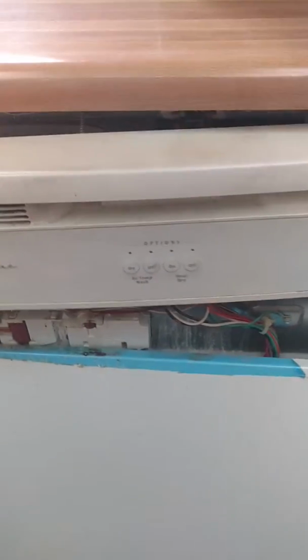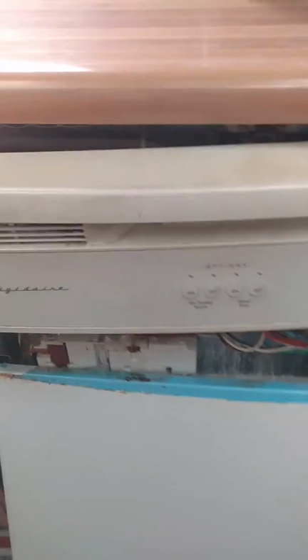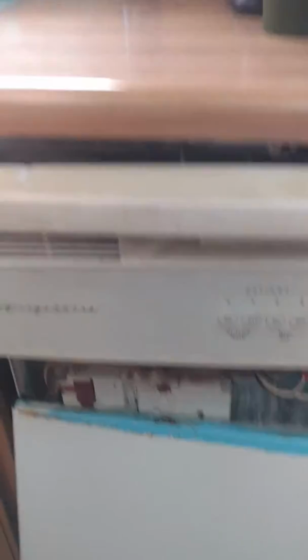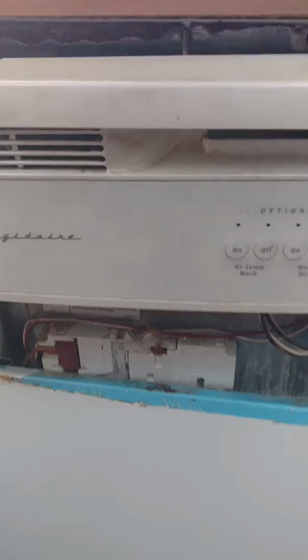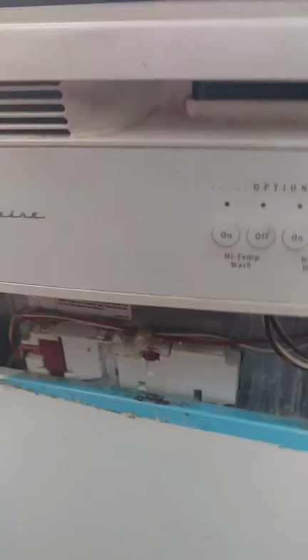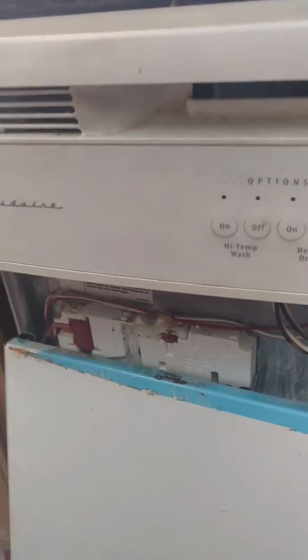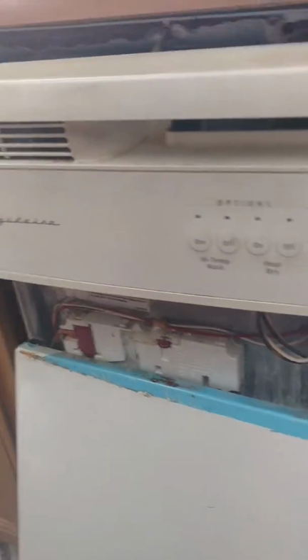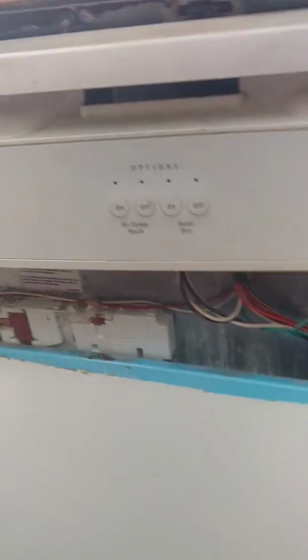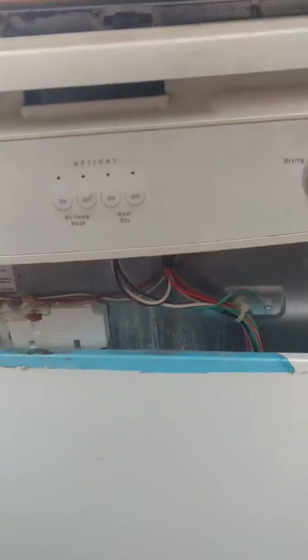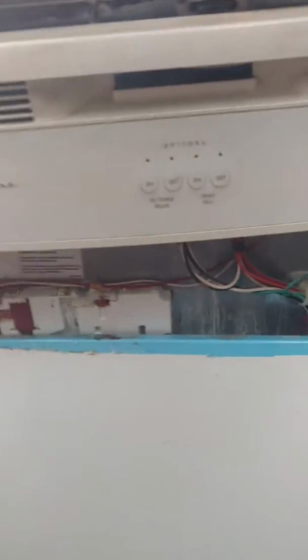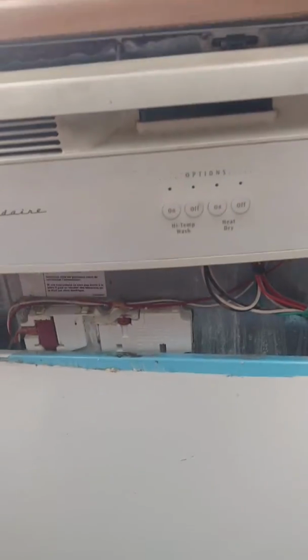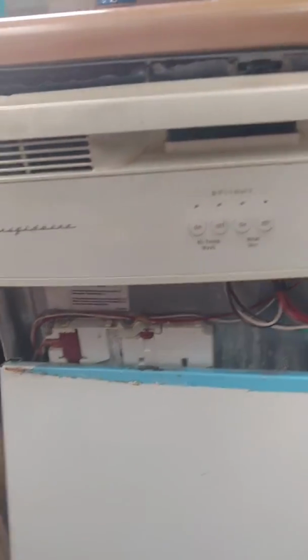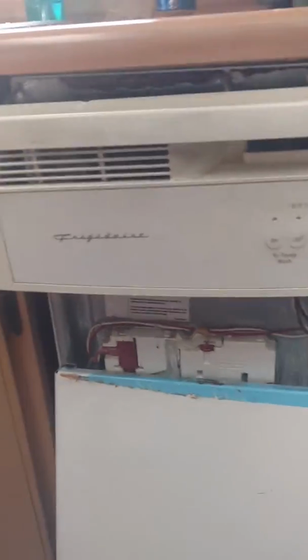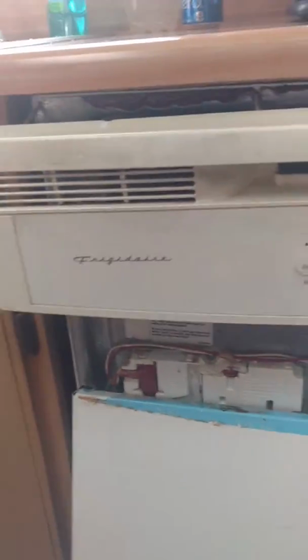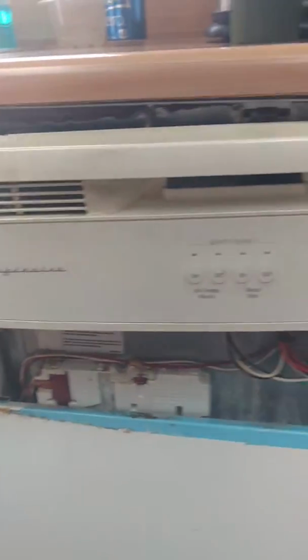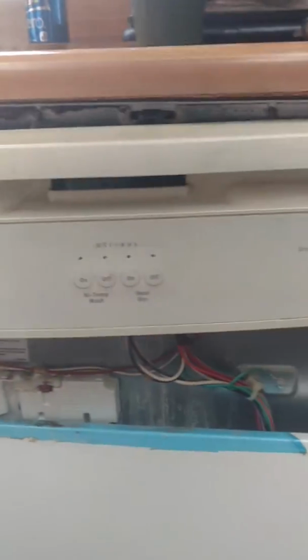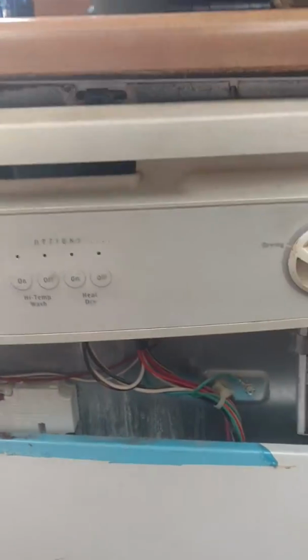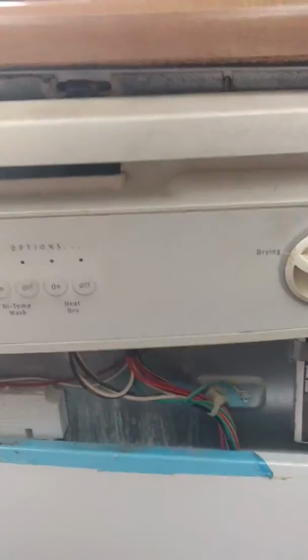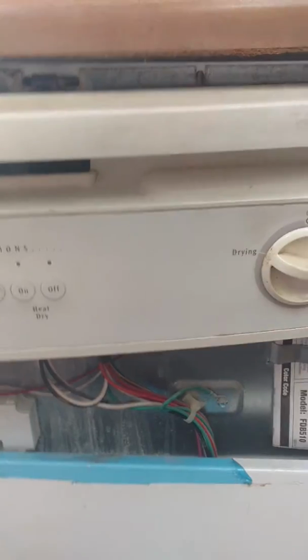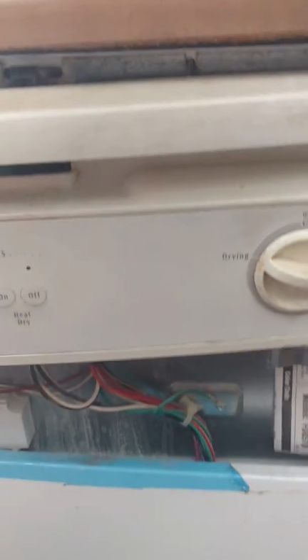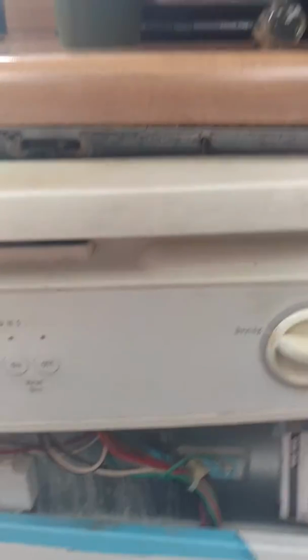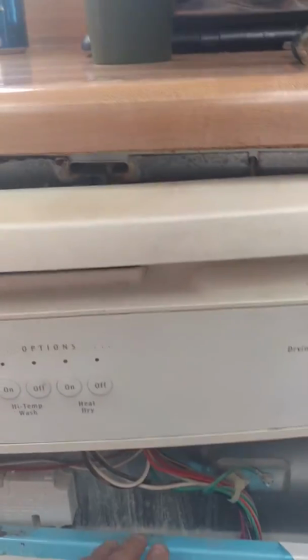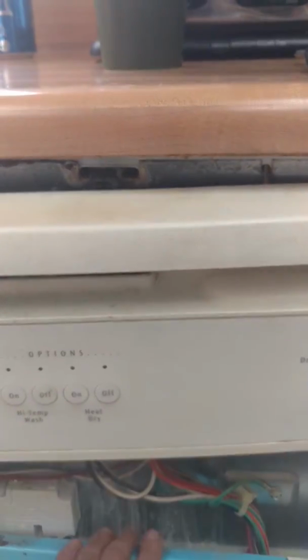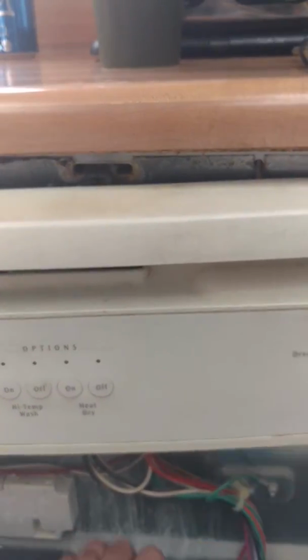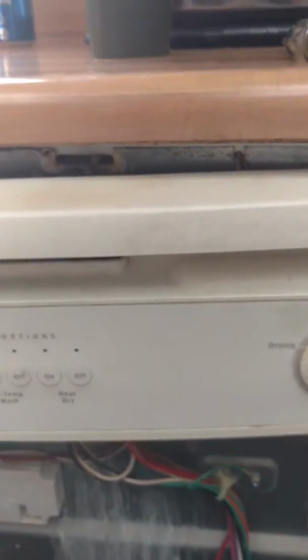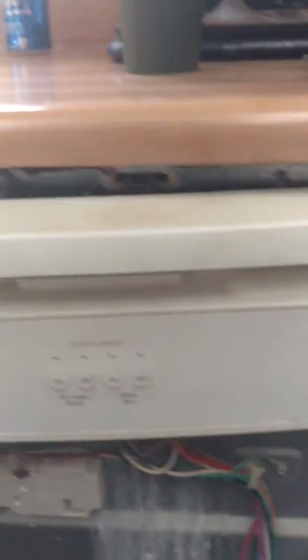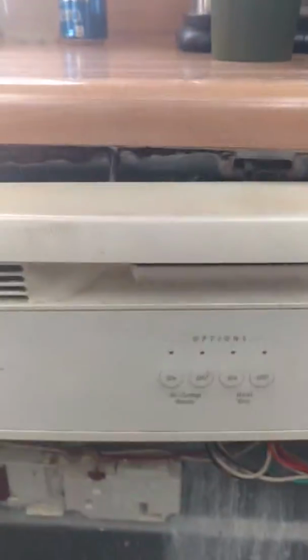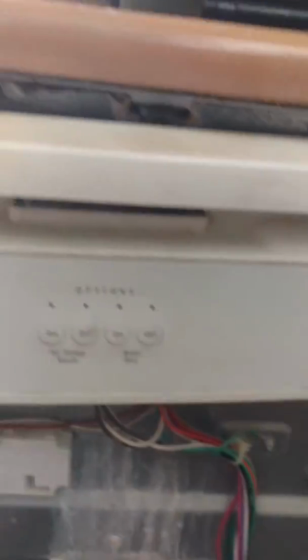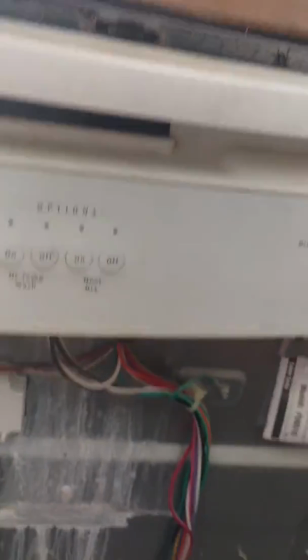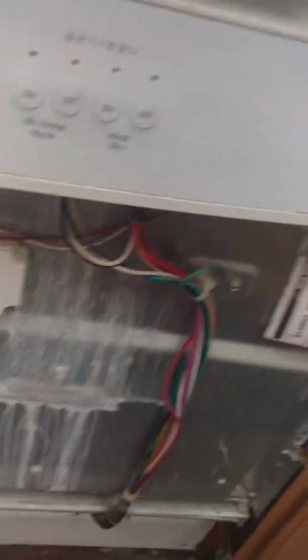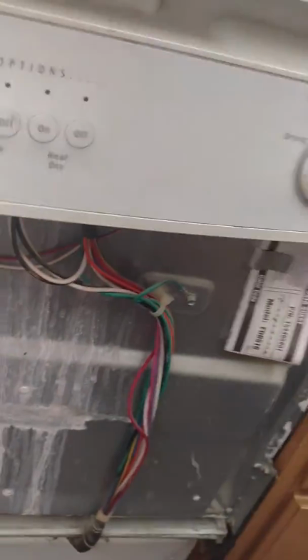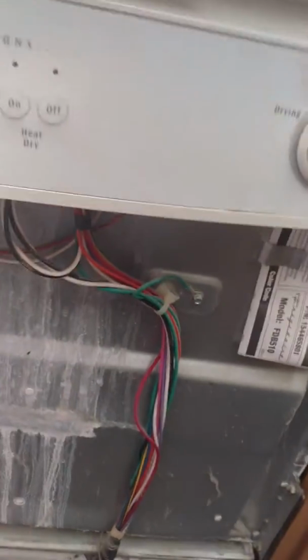So I've got it halfway apart, and I've actually already implemented the fix, so I wanted to document it. Here's the appliance. You take a few screws off to get into the inside of it, the front.